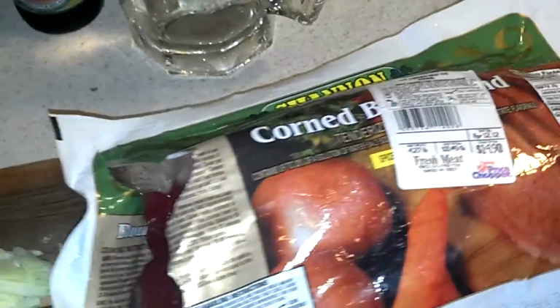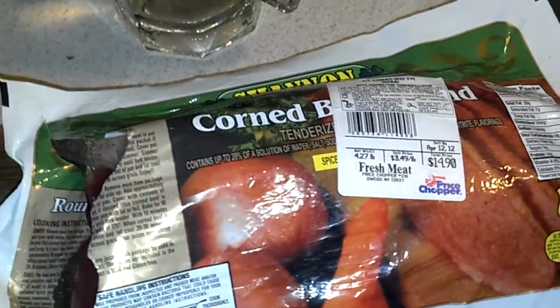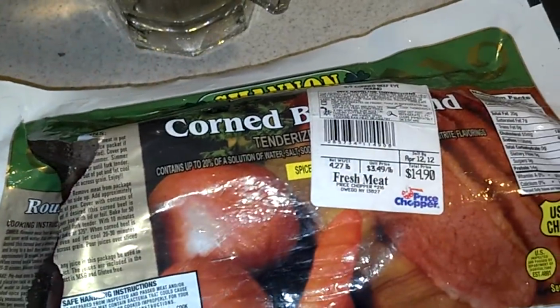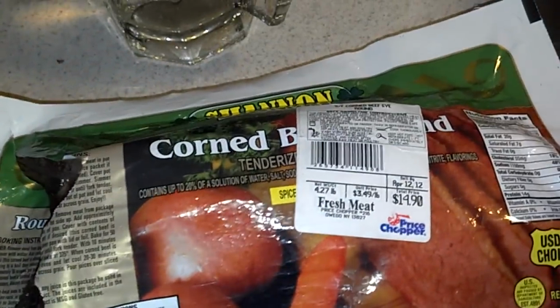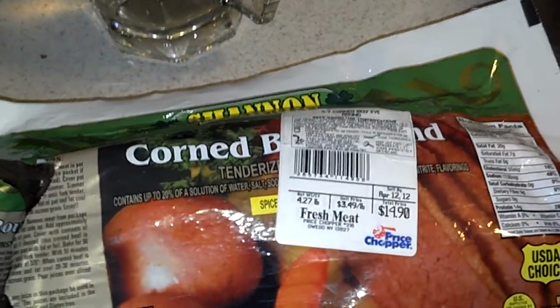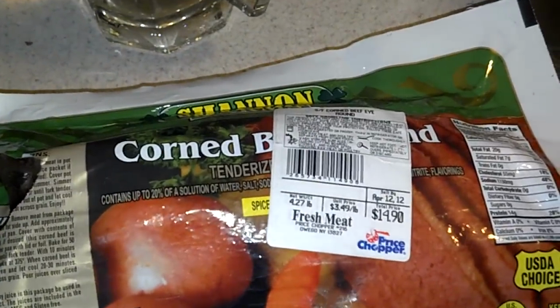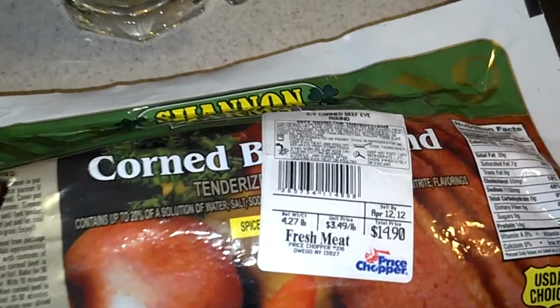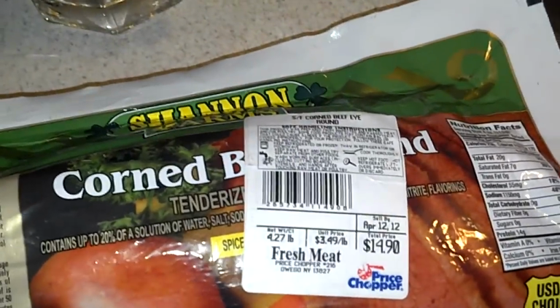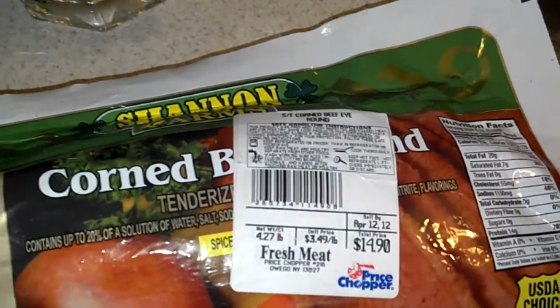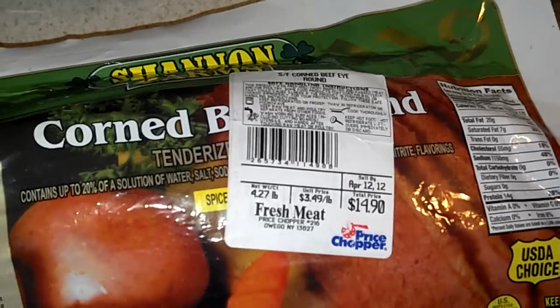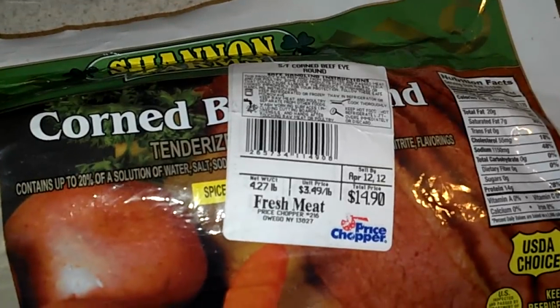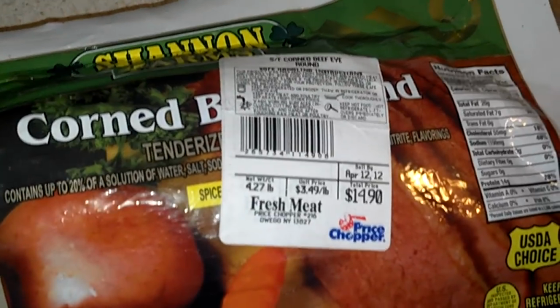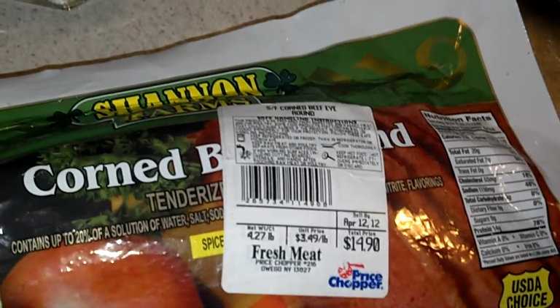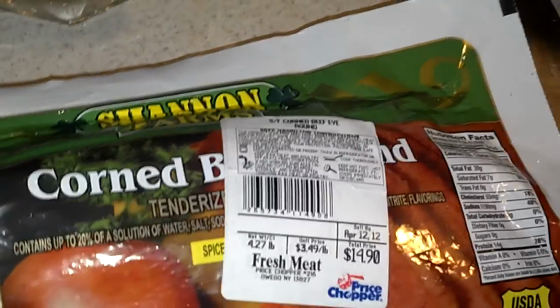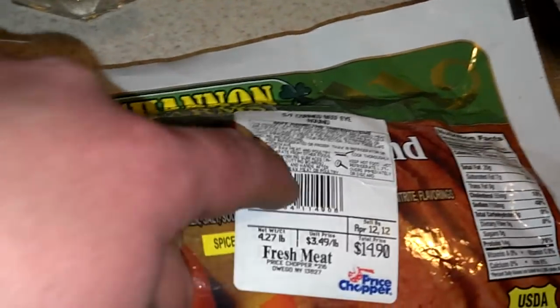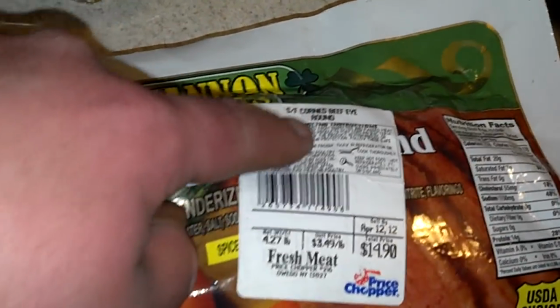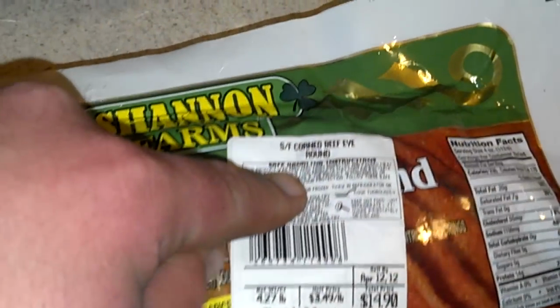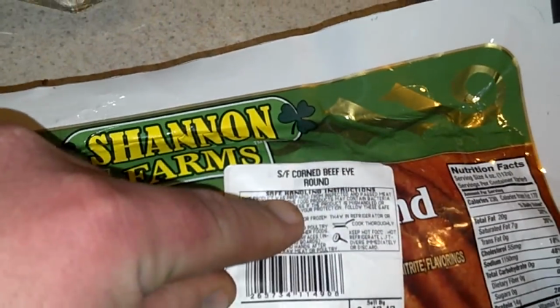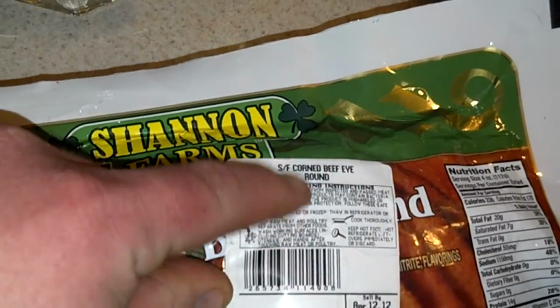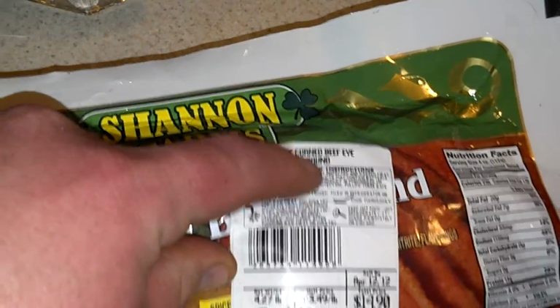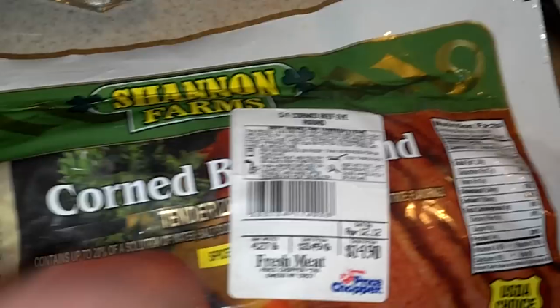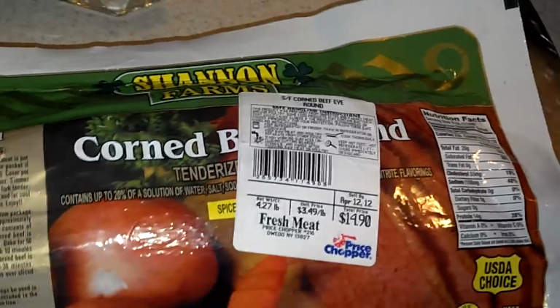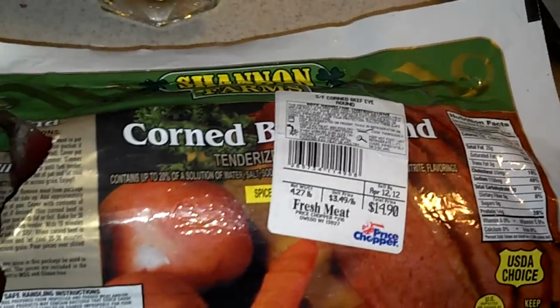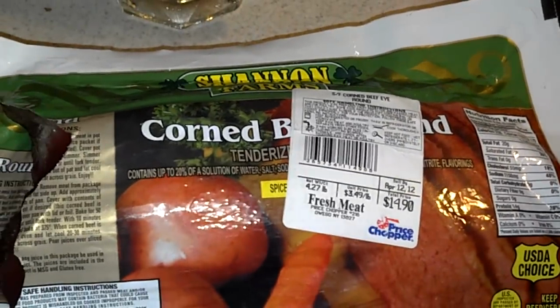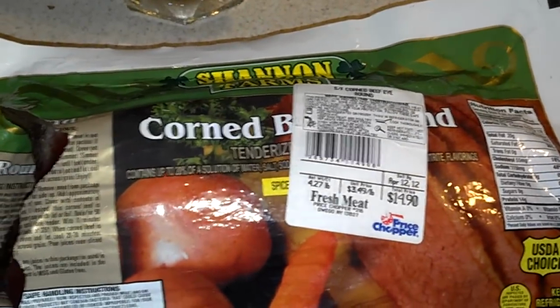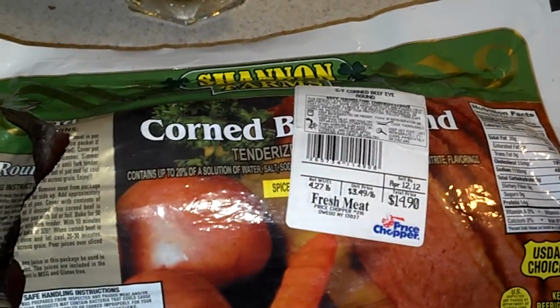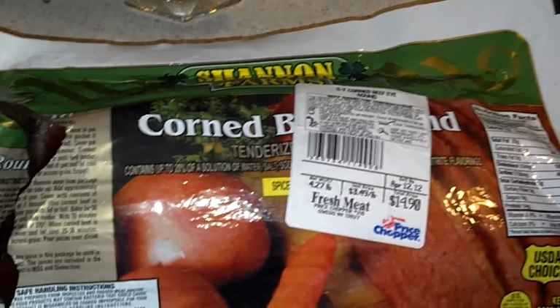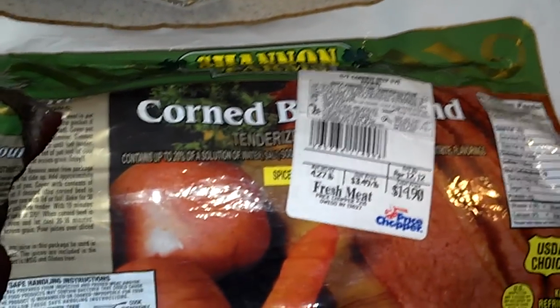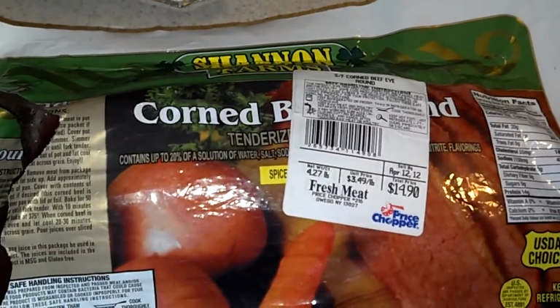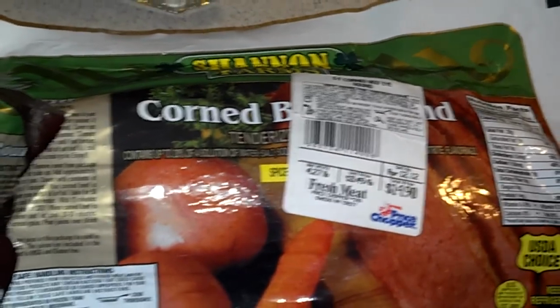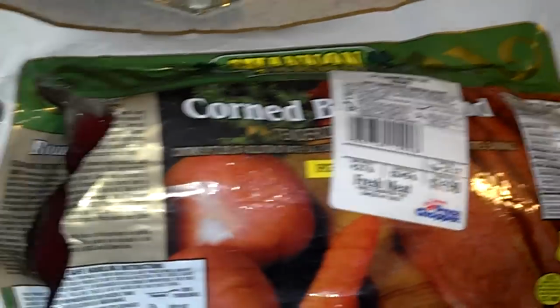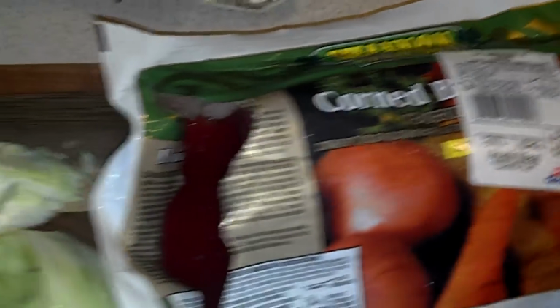Hello. I'm going to show you how to make some quick real Irish corned beef and cabbage. I got a little more expensive corned beef round — not gristly. It's more expensive, yes, but it's well worth the money, I think.